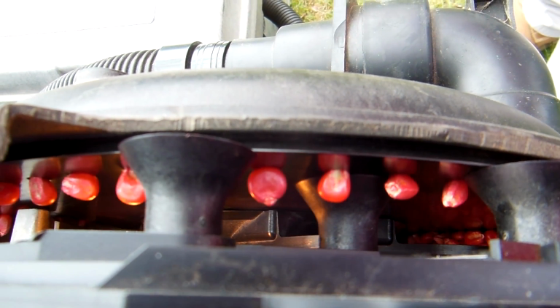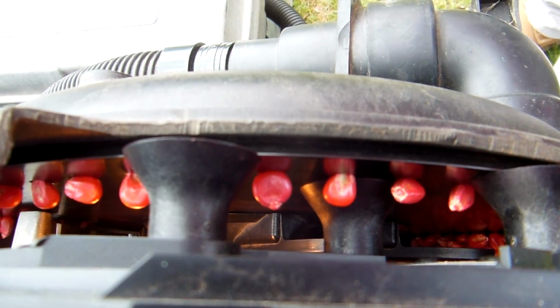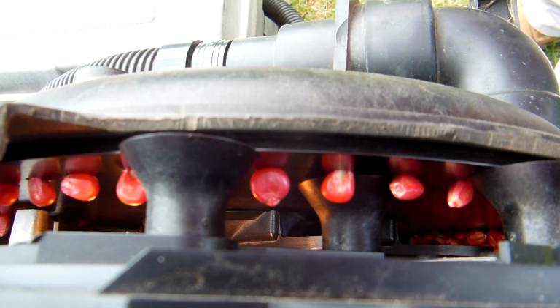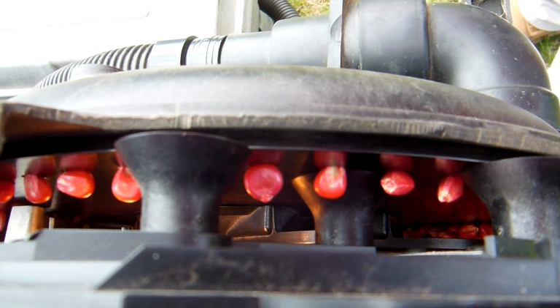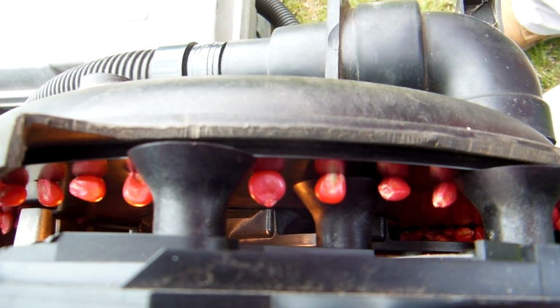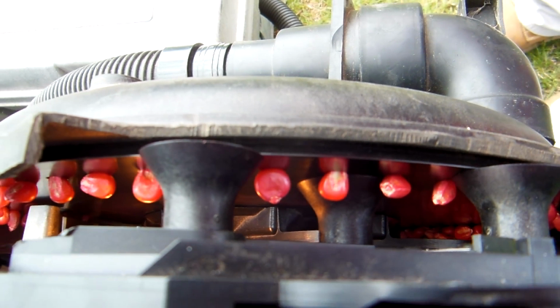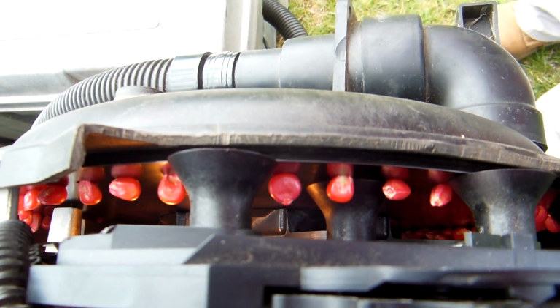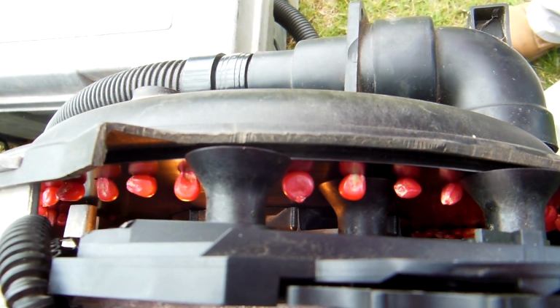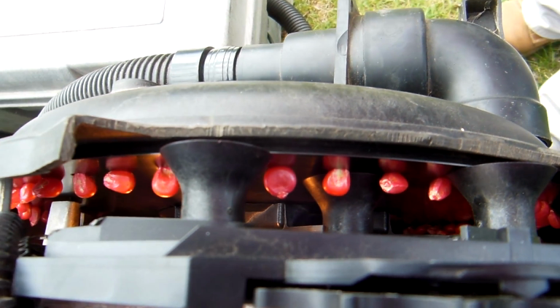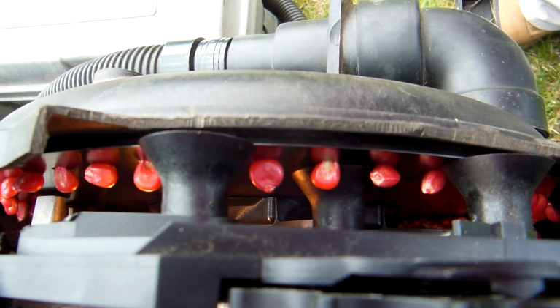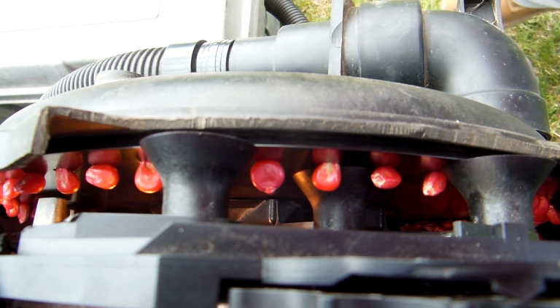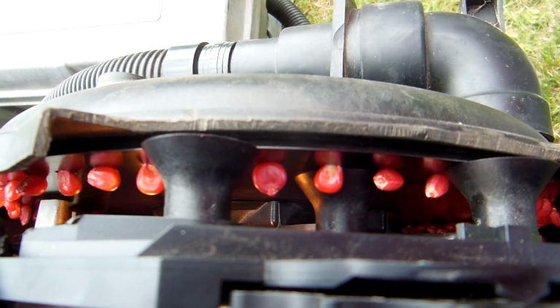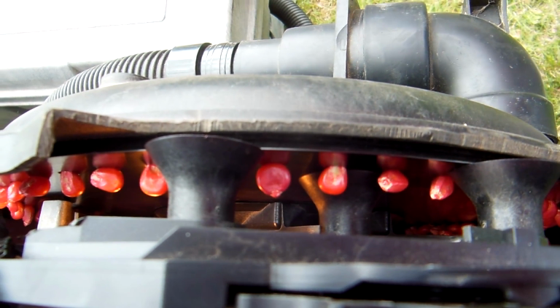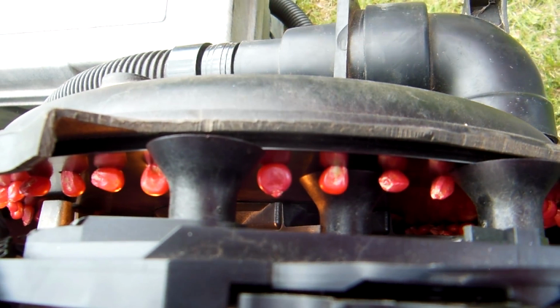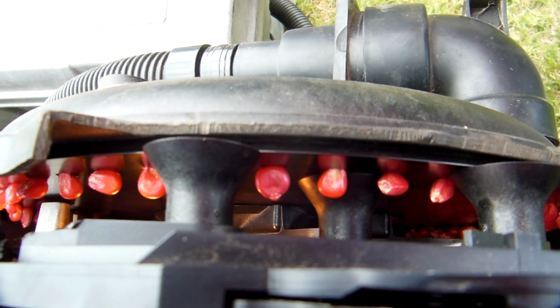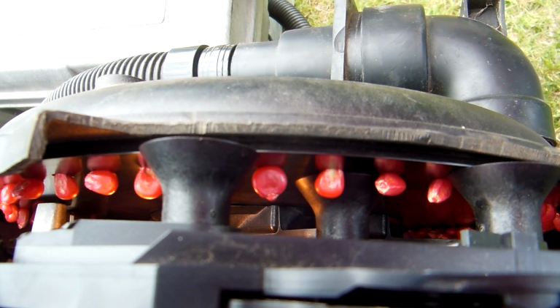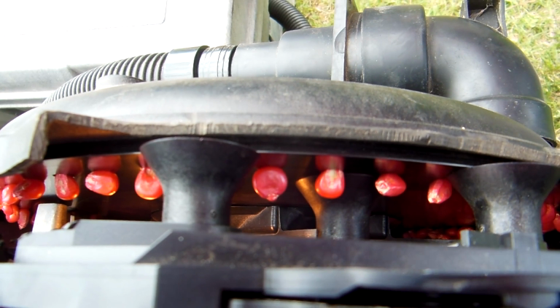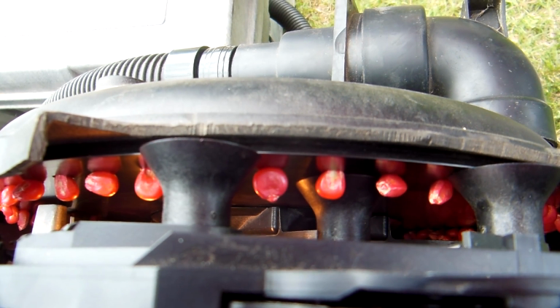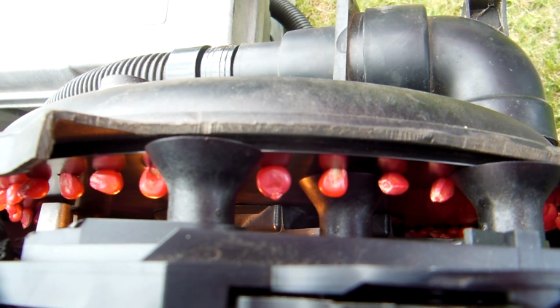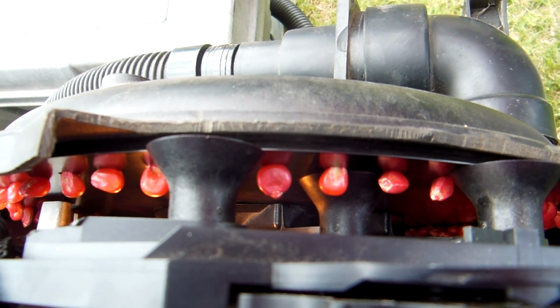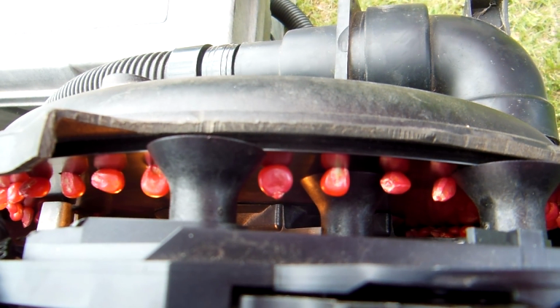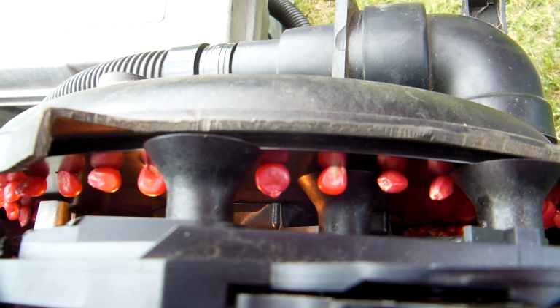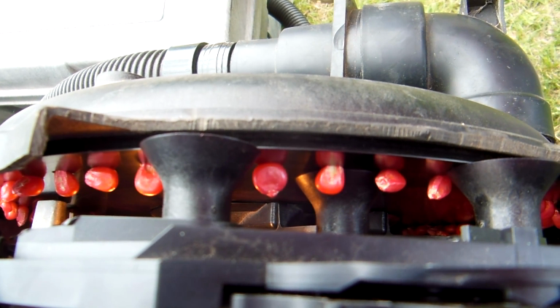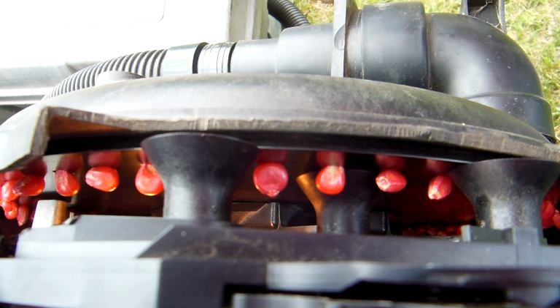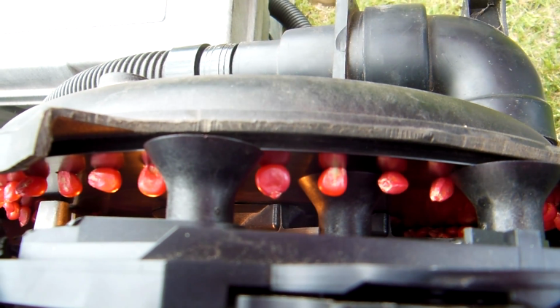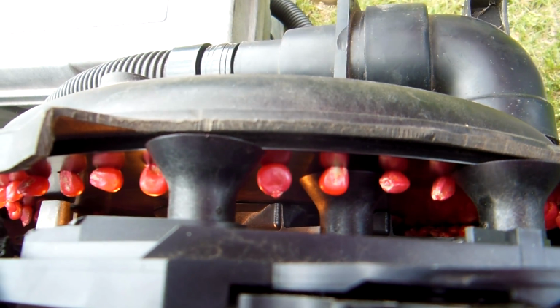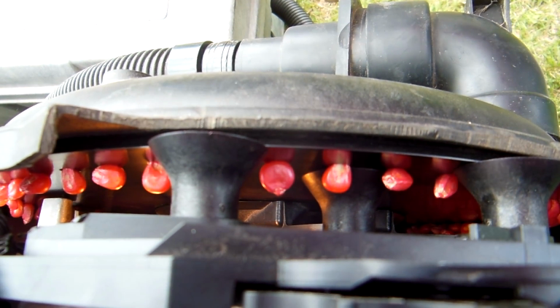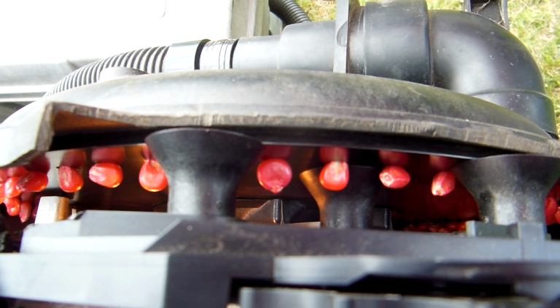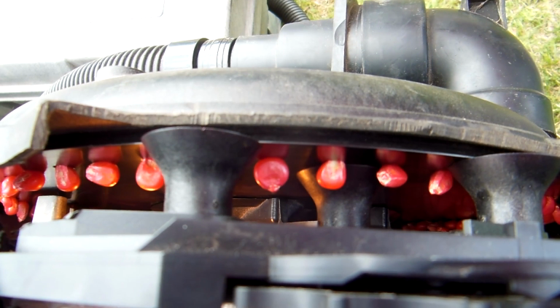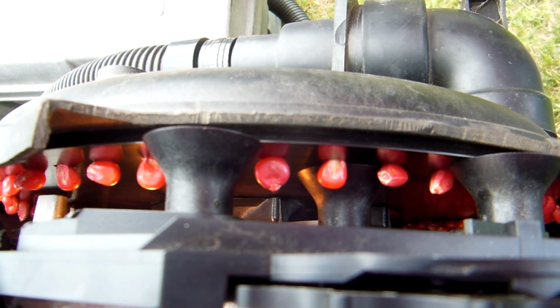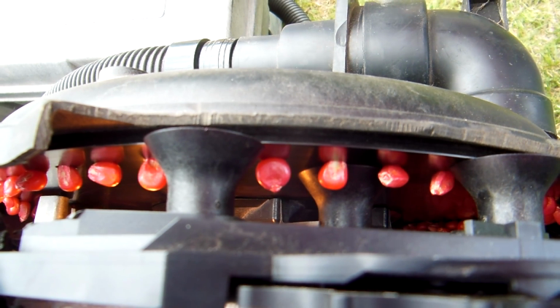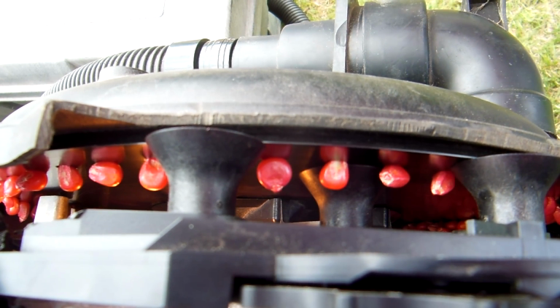One of the advantages of the case planter is the larger disc — 14 inches, the largest in the industry — which provides a slower turning speed on the disc for more accuracy.